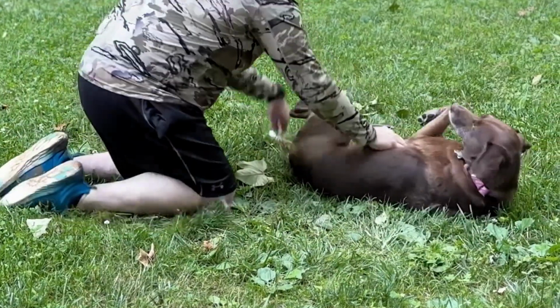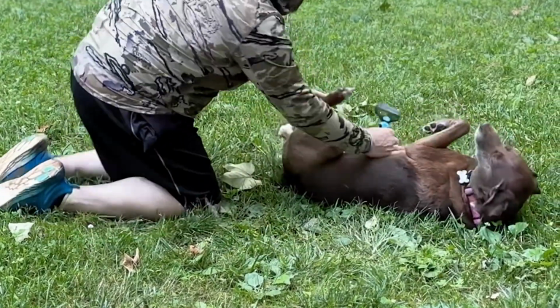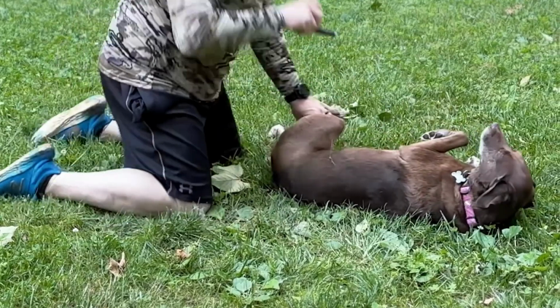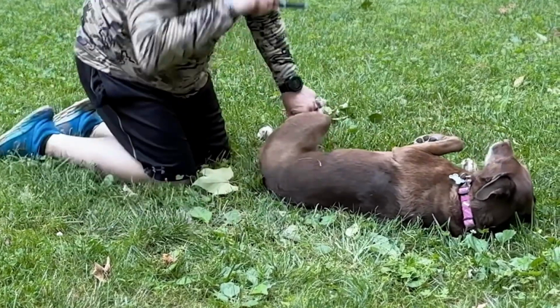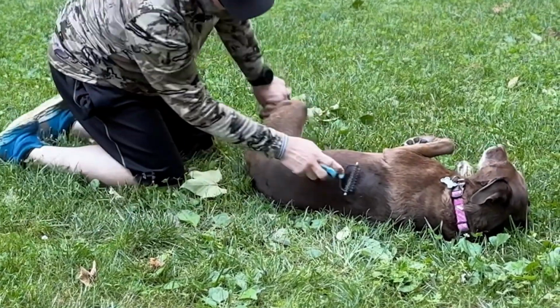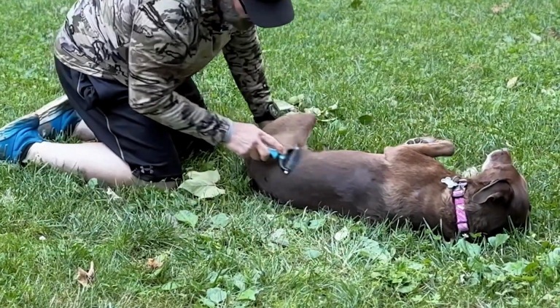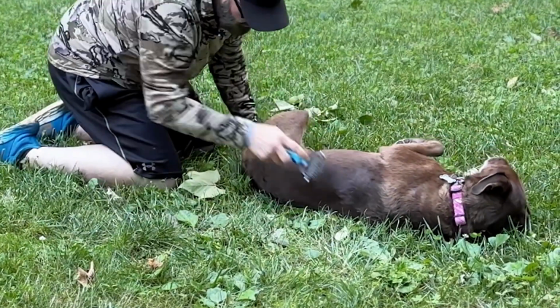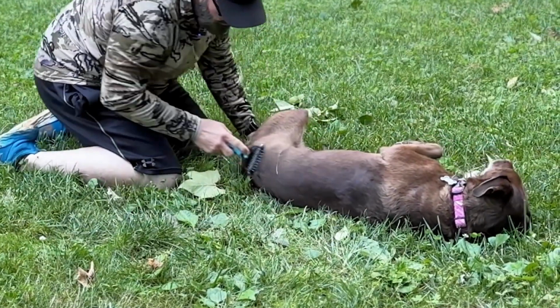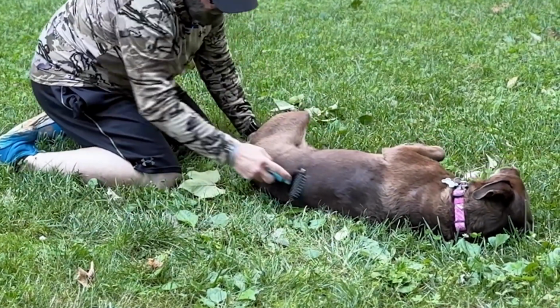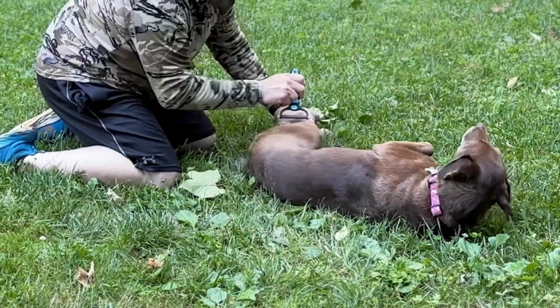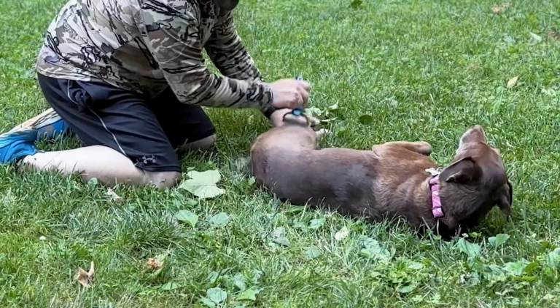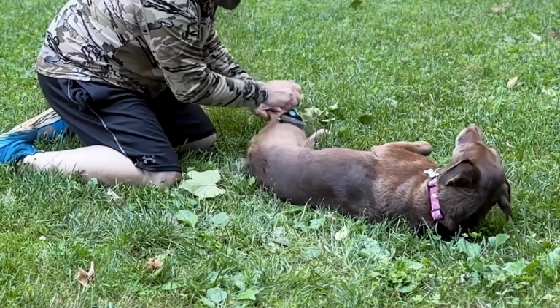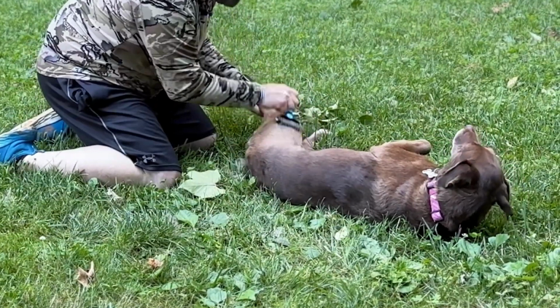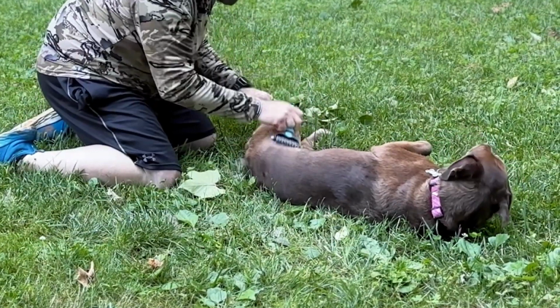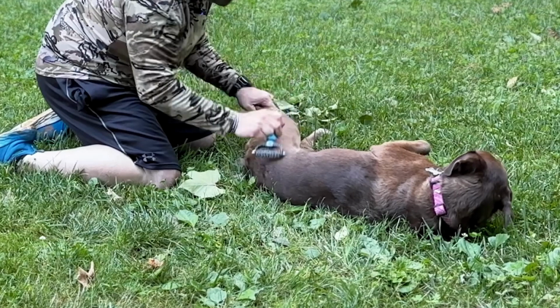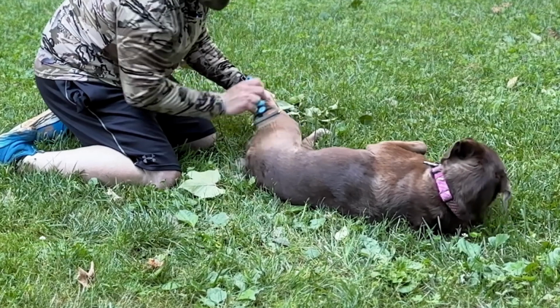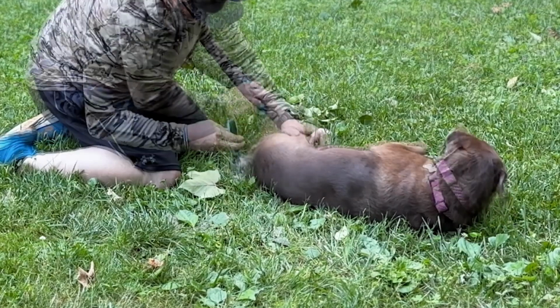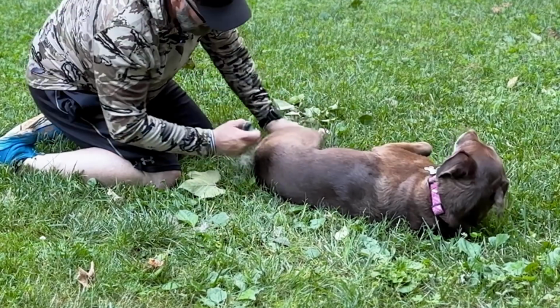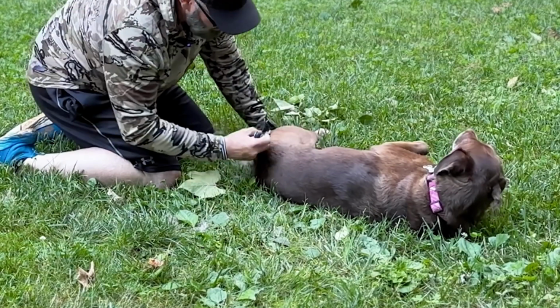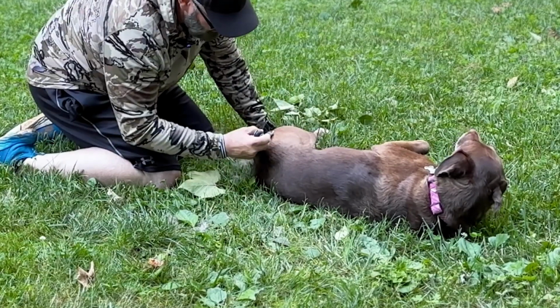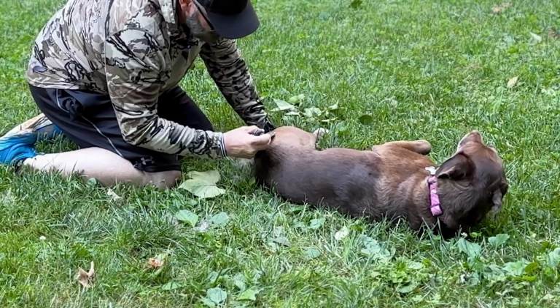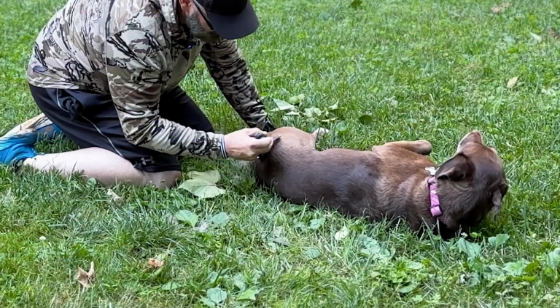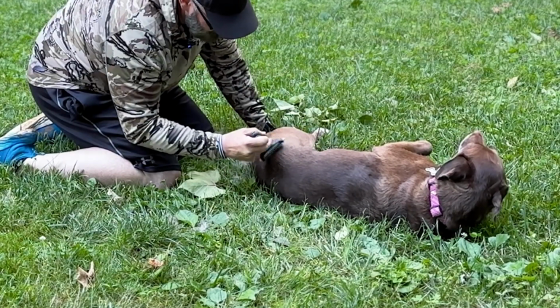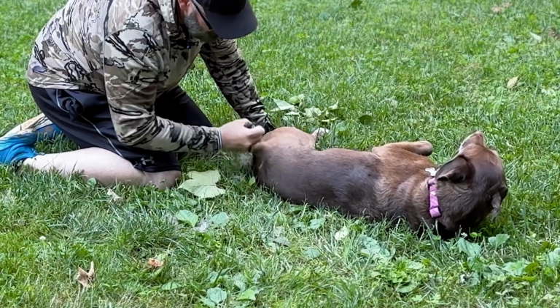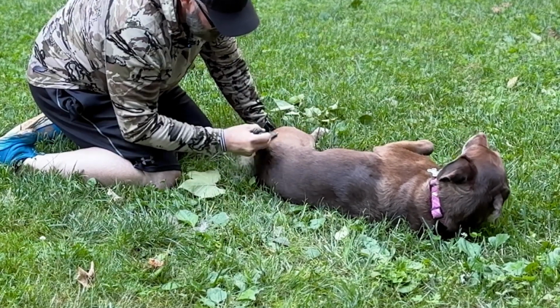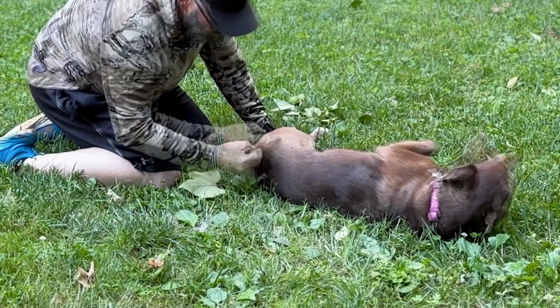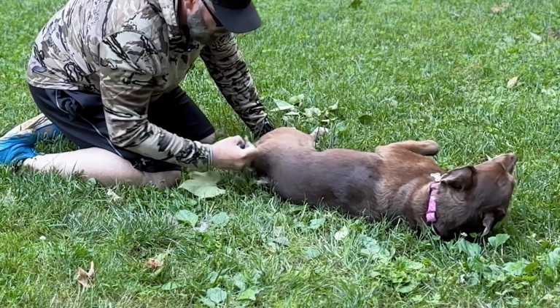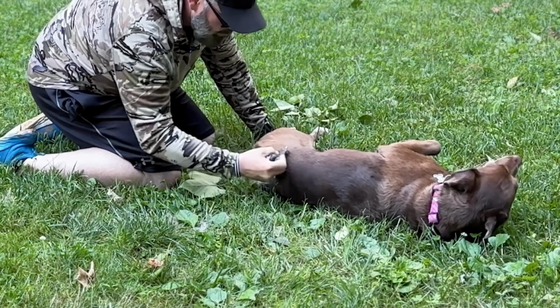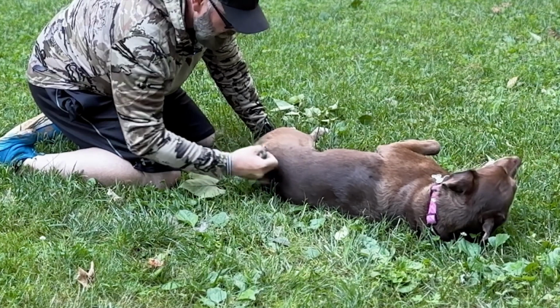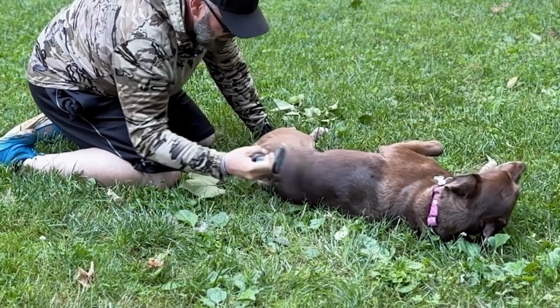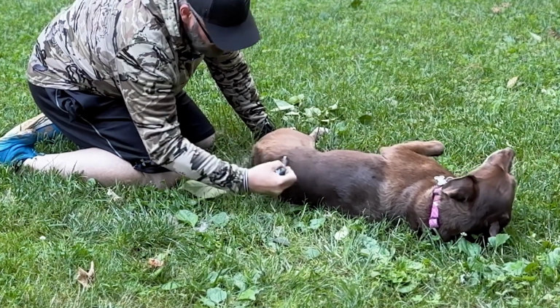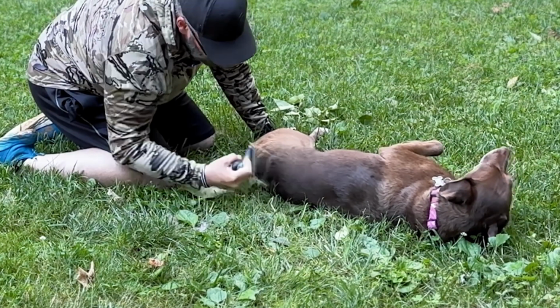Let's do this side. She likes it — she's just a little camera shy. I wonder what happens if we go the other way. Whoa, now that's getting some, that's for sure.